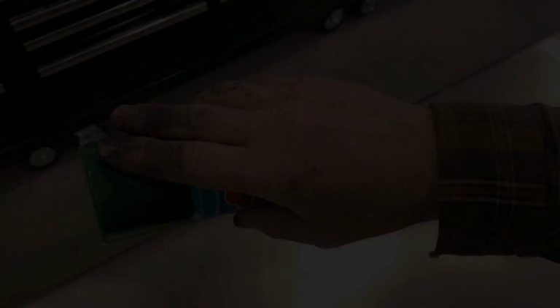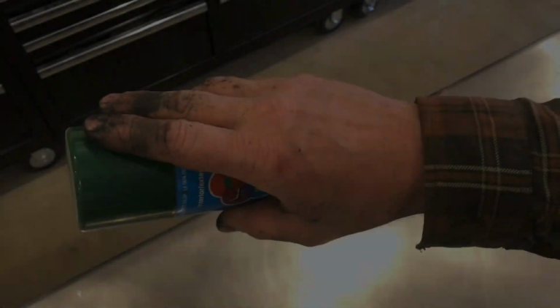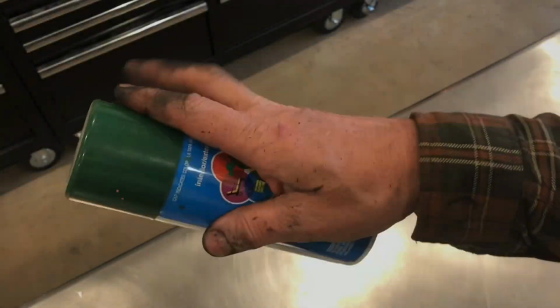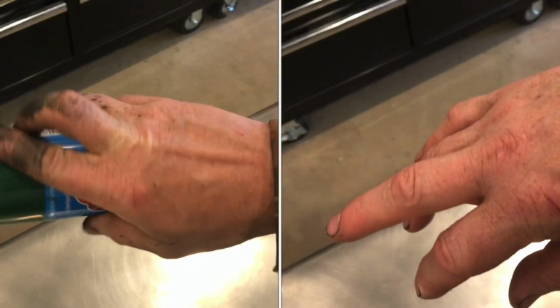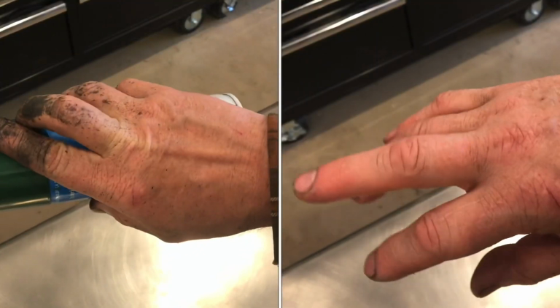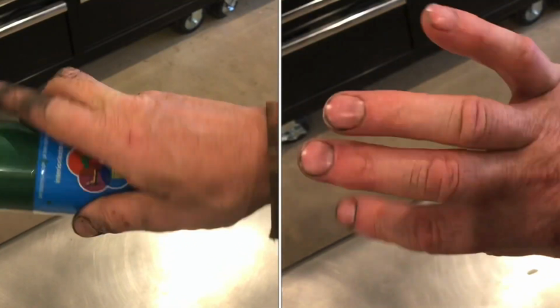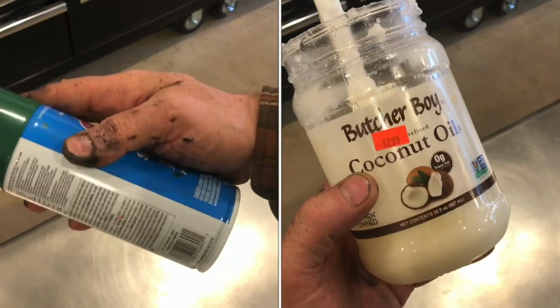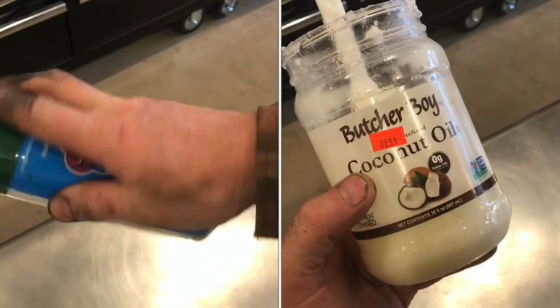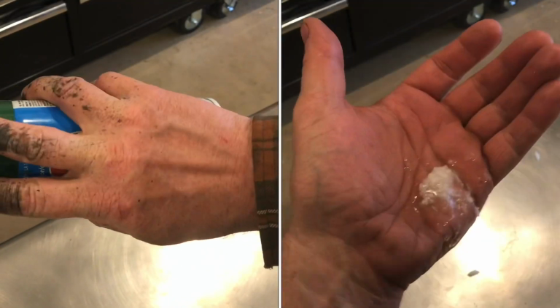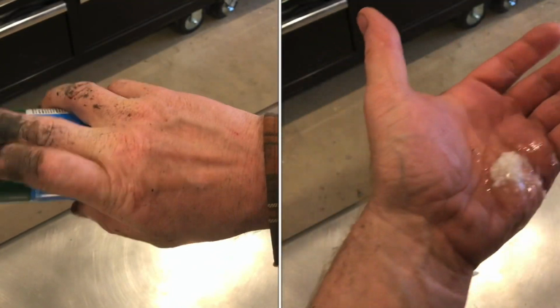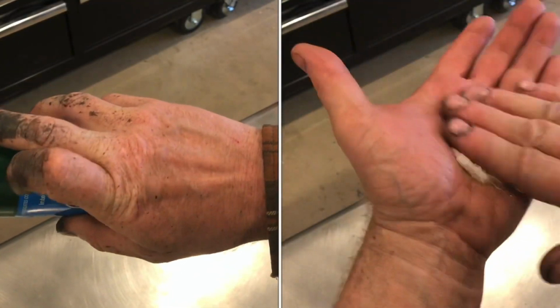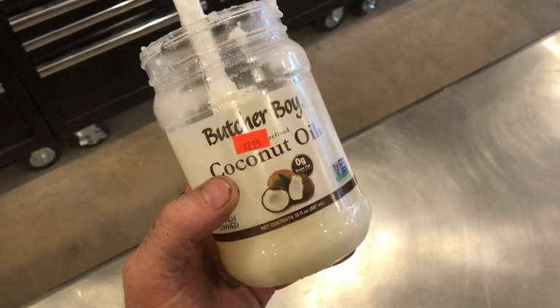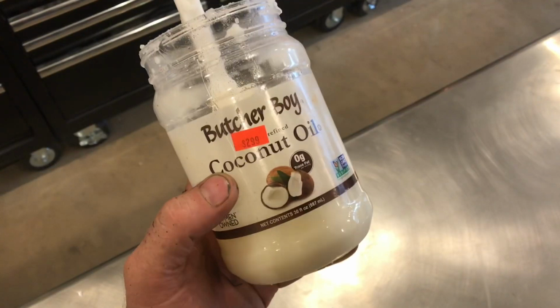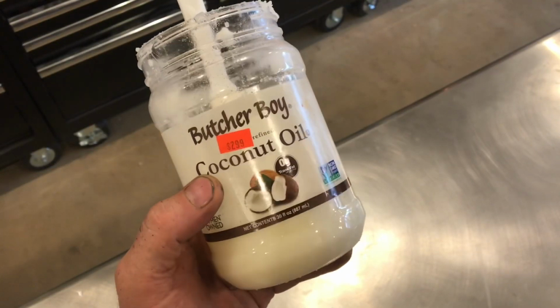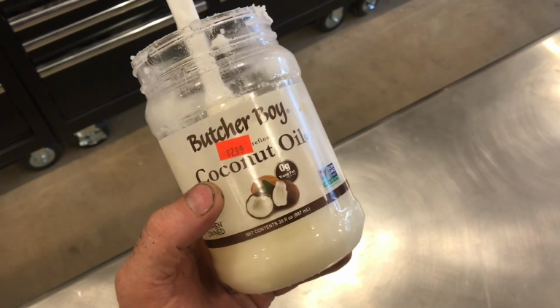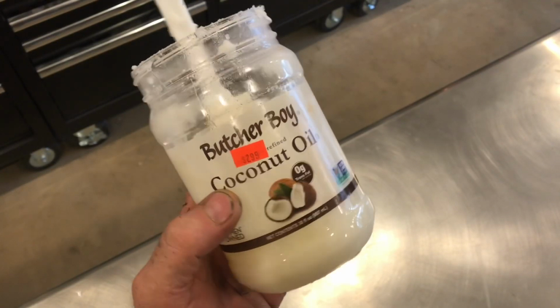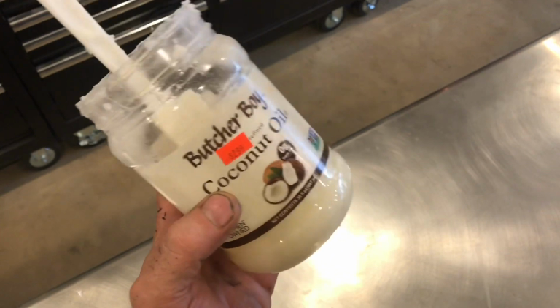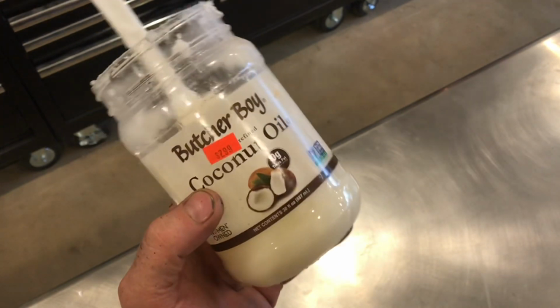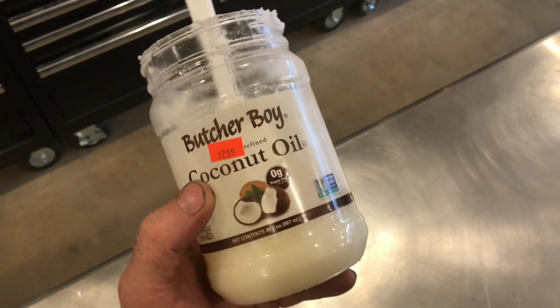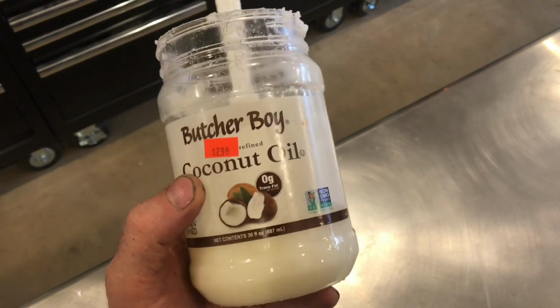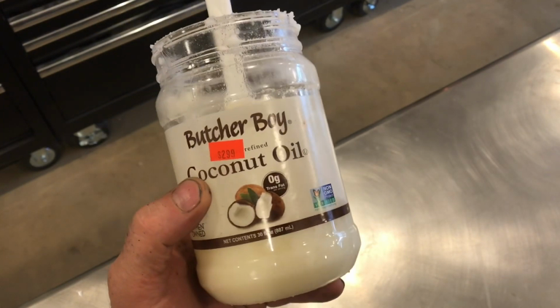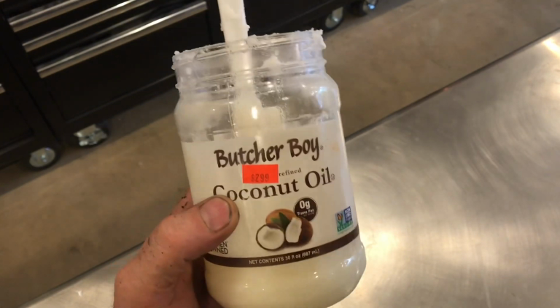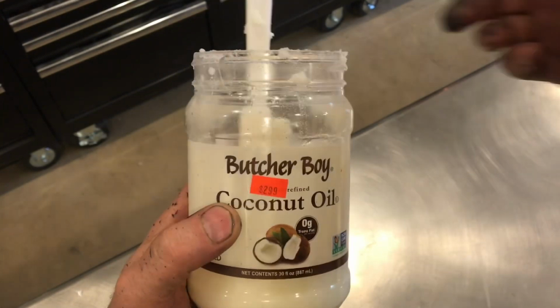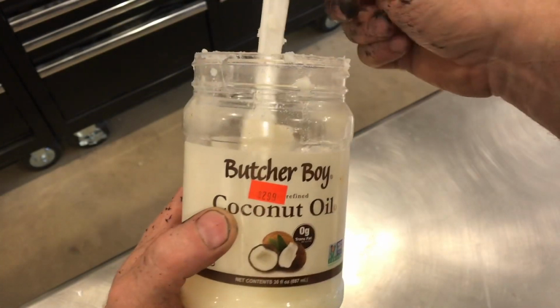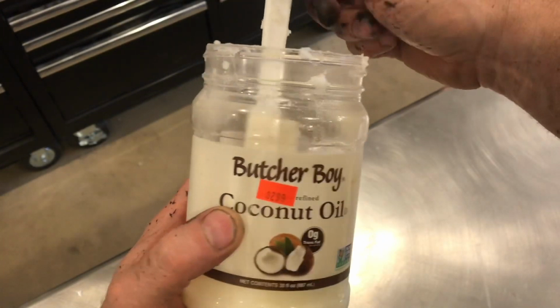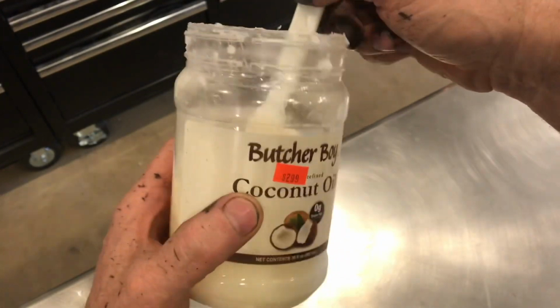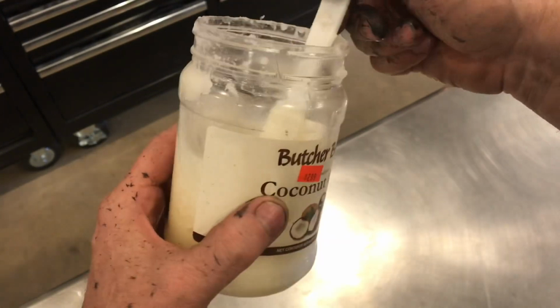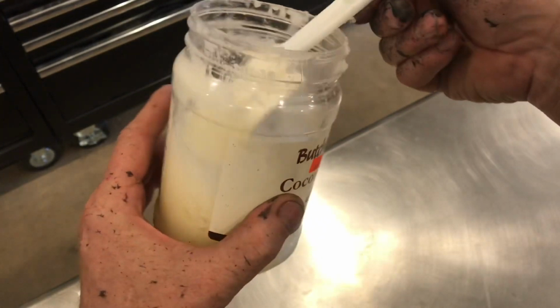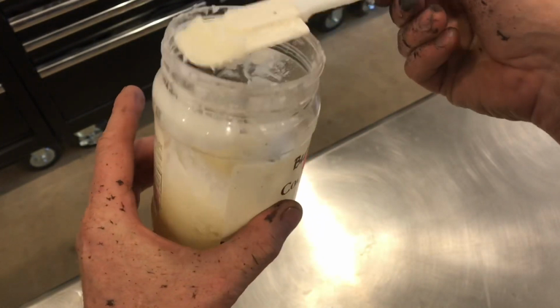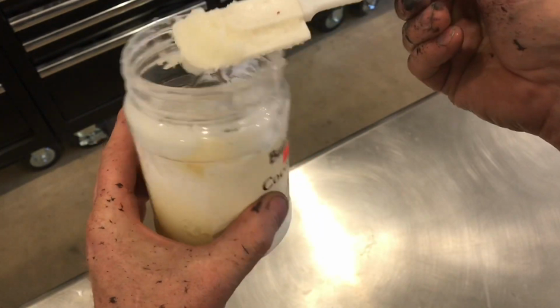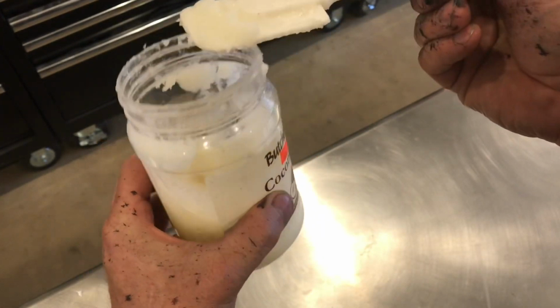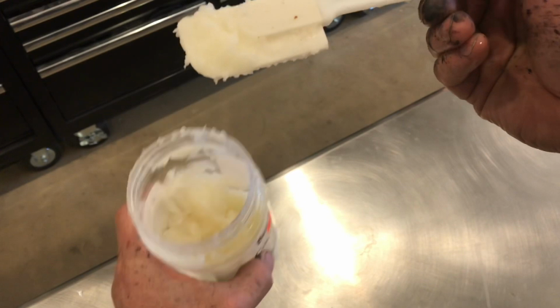I'll show you how to get spray paint off your hand without toxic chemicals. I used to use stuff like gasoline, but now I use coconut oil or any vegetable oil. Watch how it works.